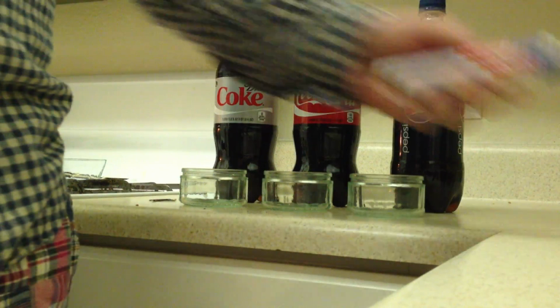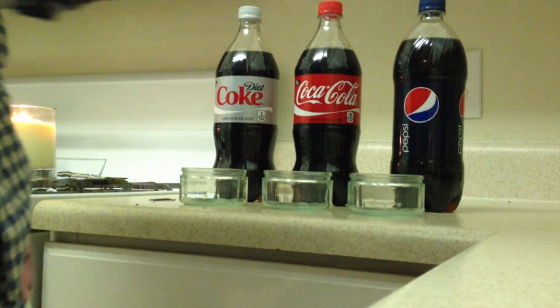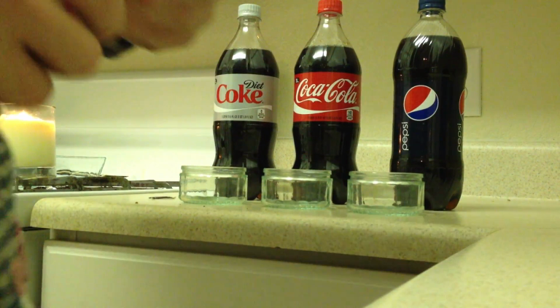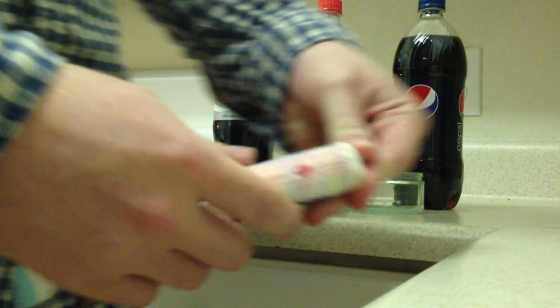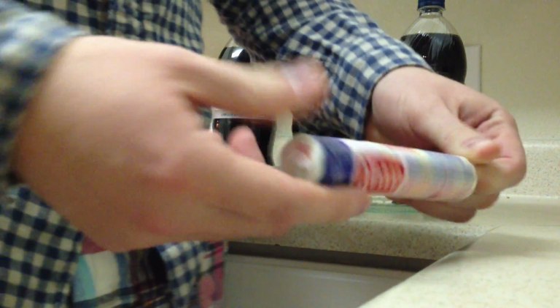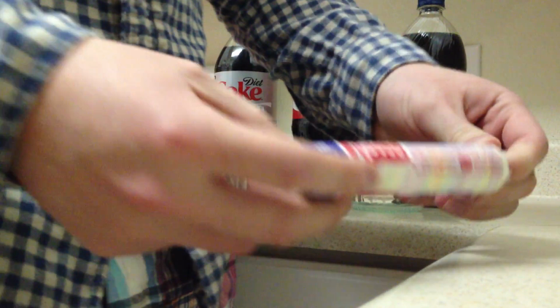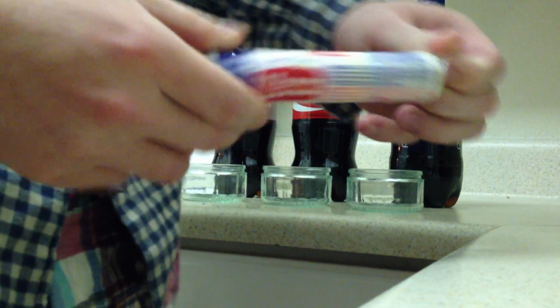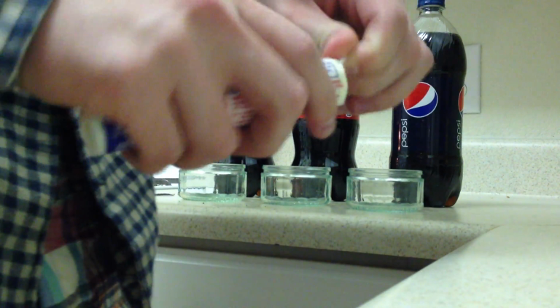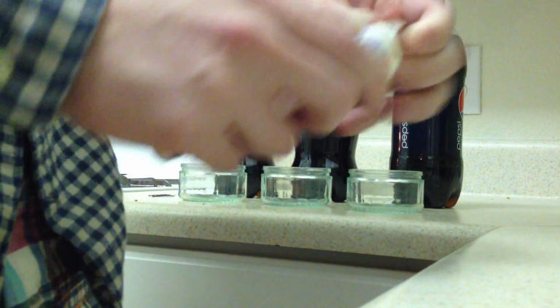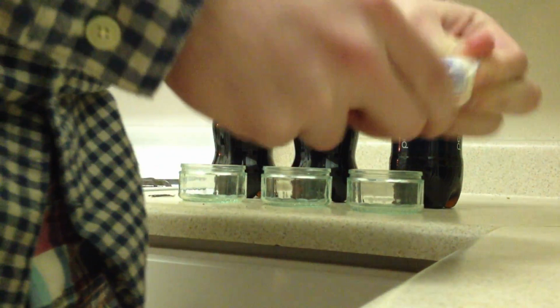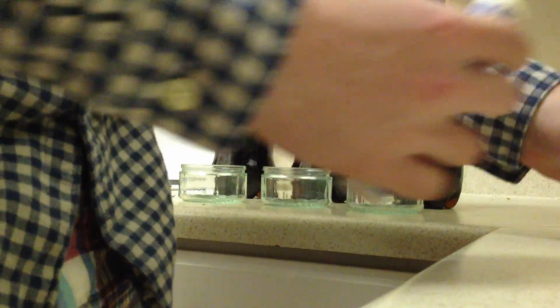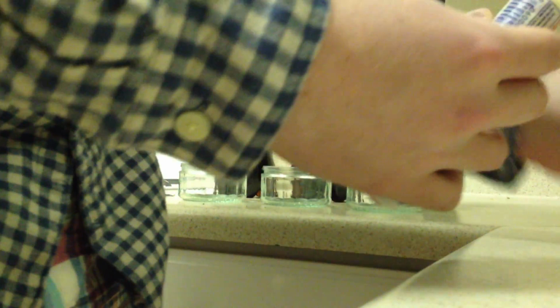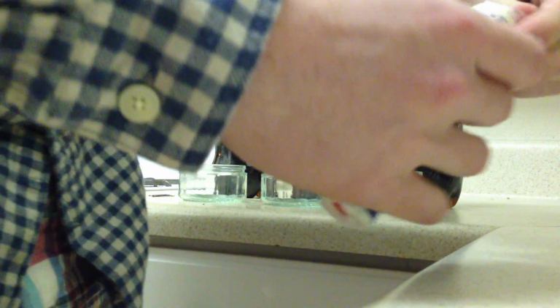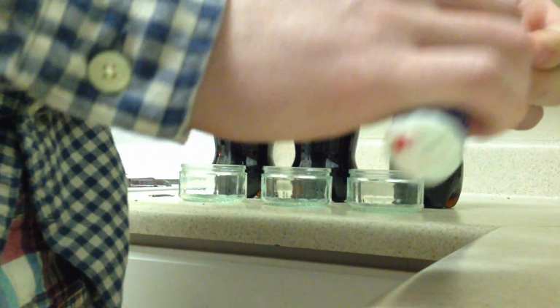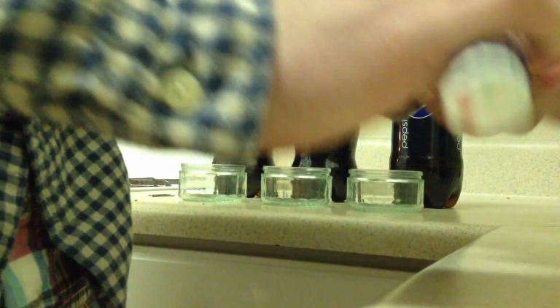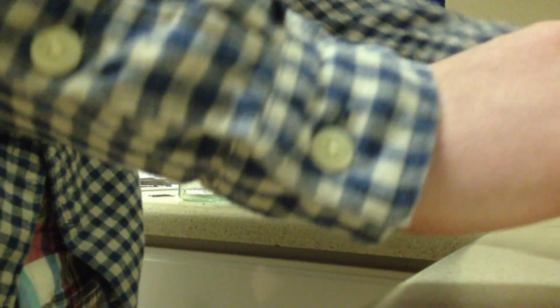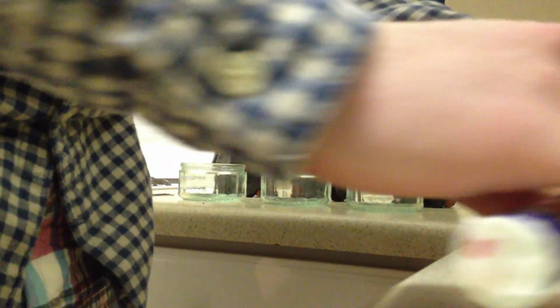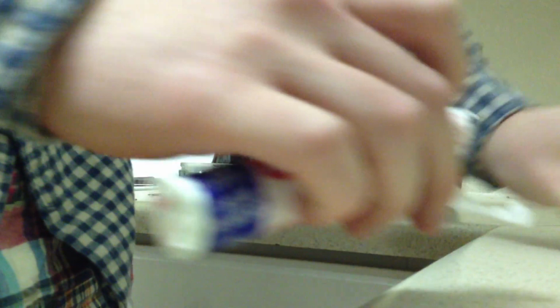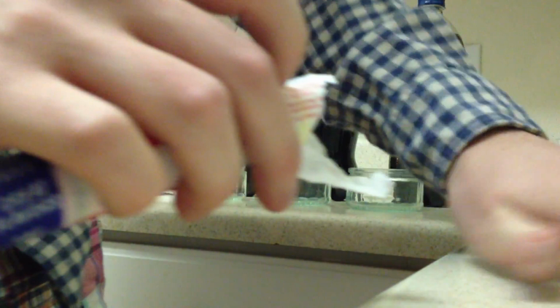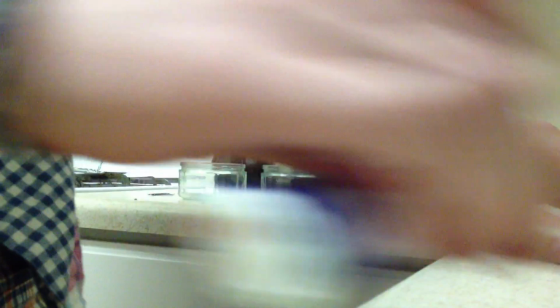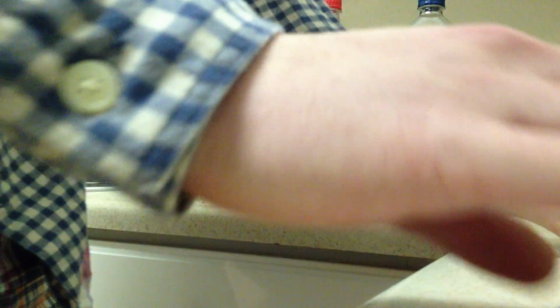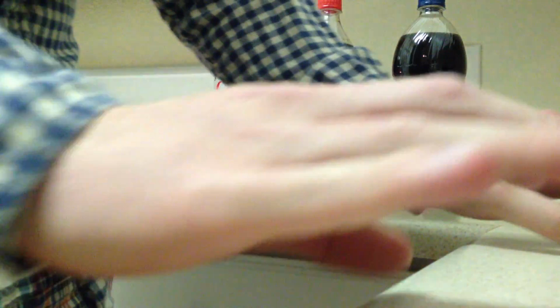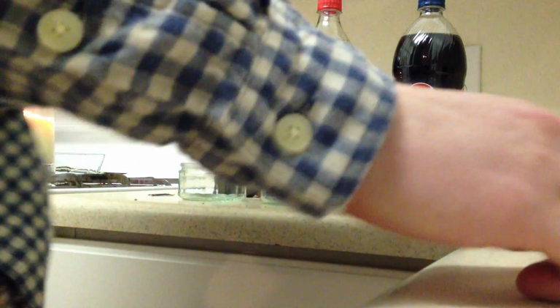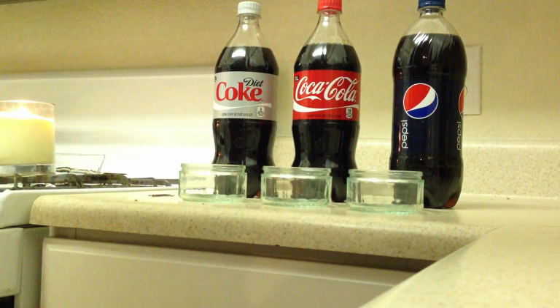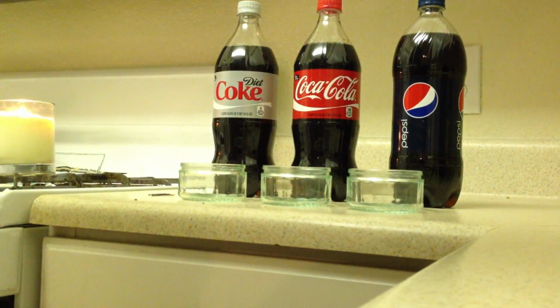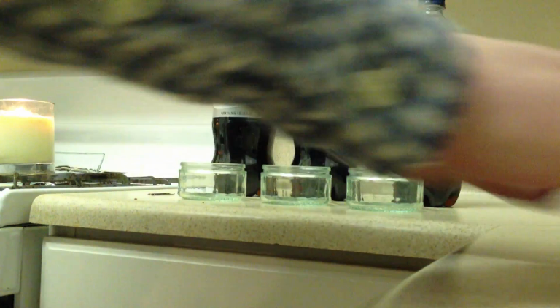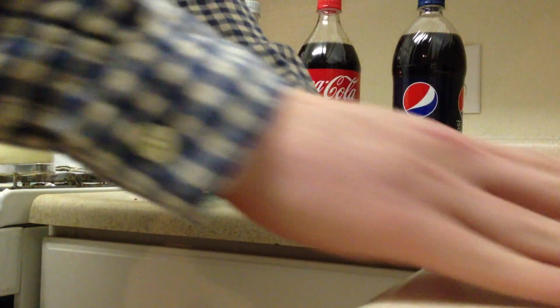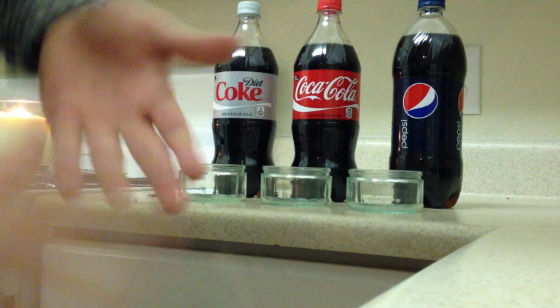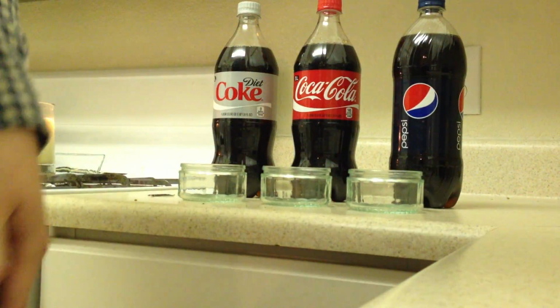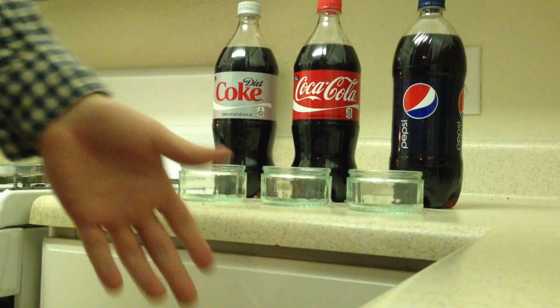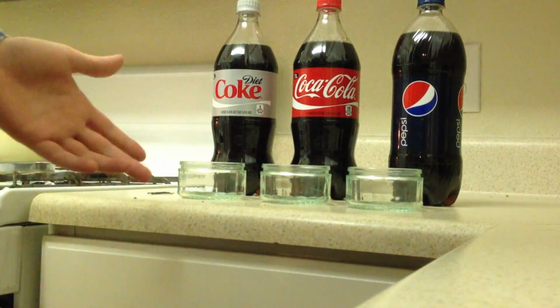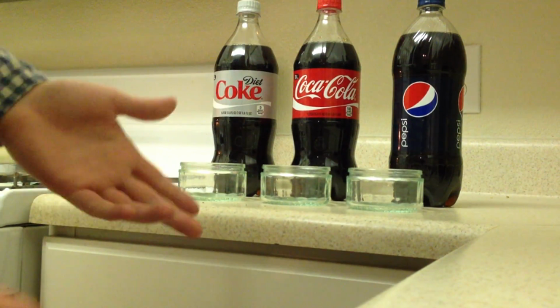First, let me open up the Necco wafers — open pack. First one's yellow. We've got some Necco wafers going here. I'm going to pour out the sodas and then drop the wafers in and see if we get a flame.